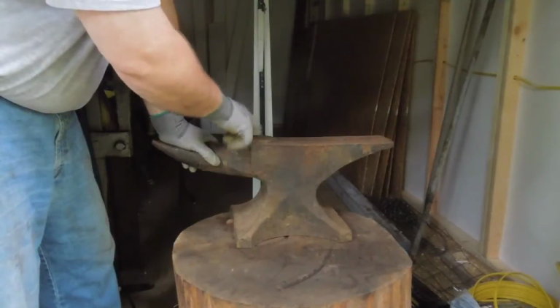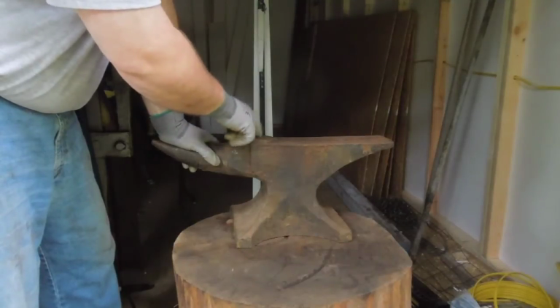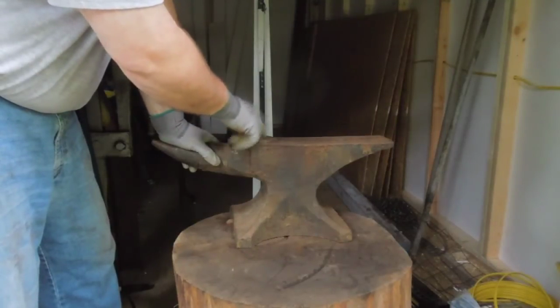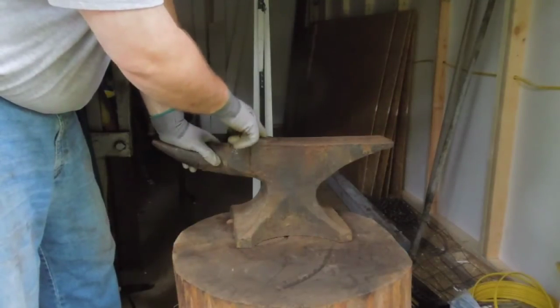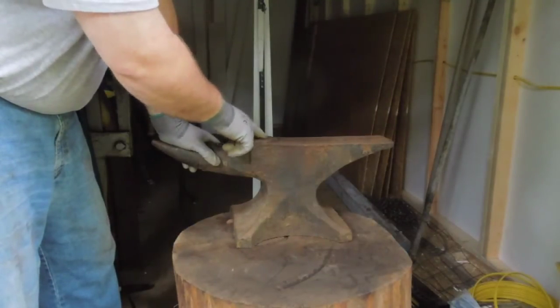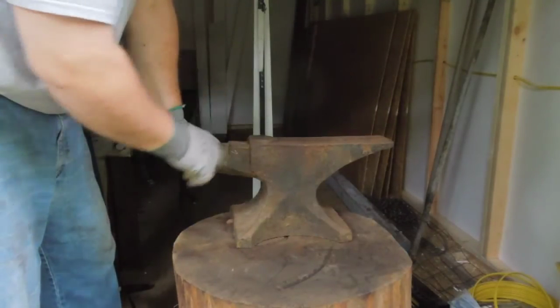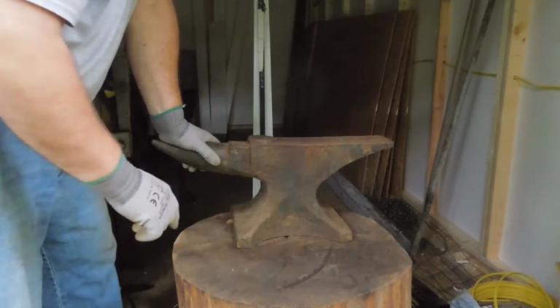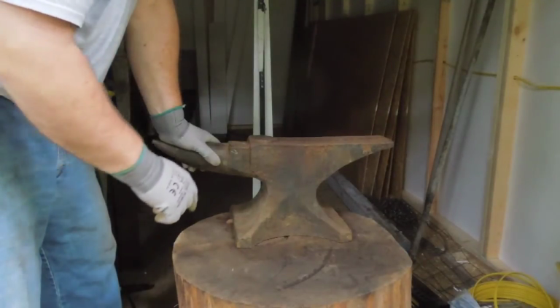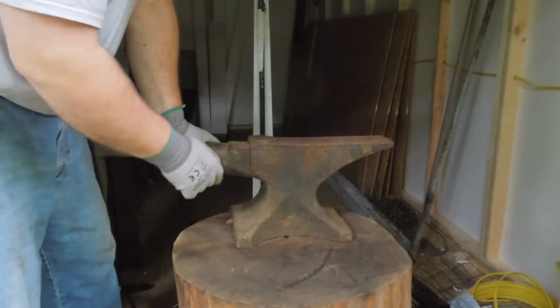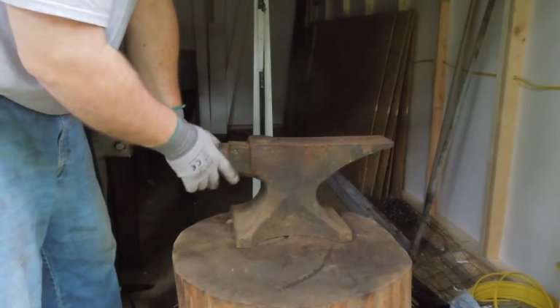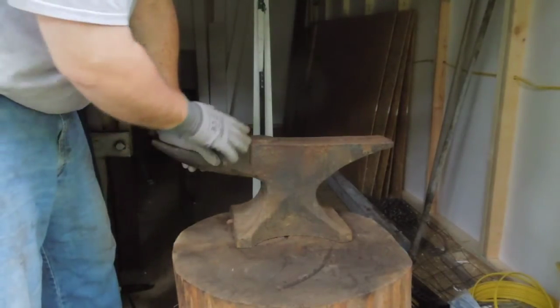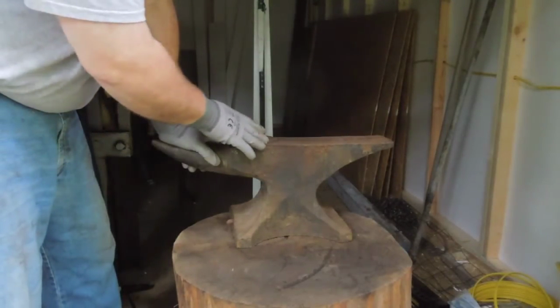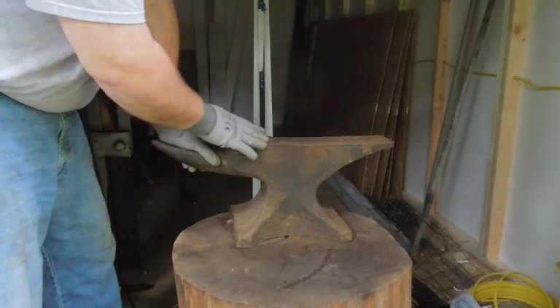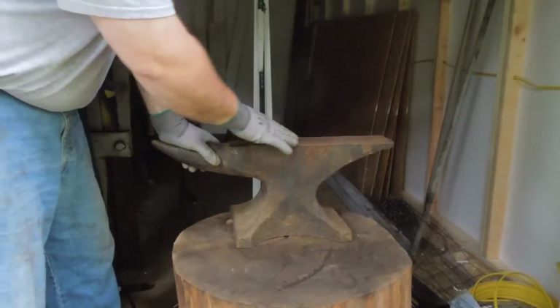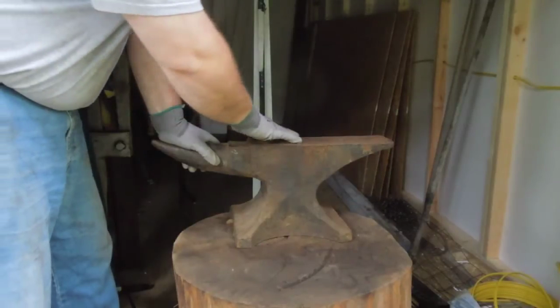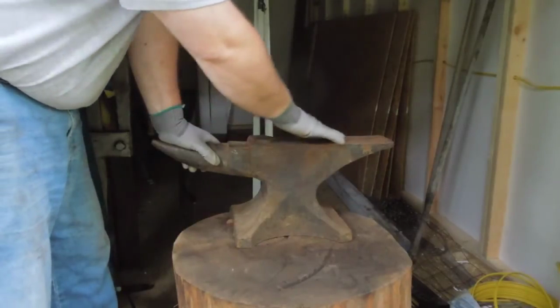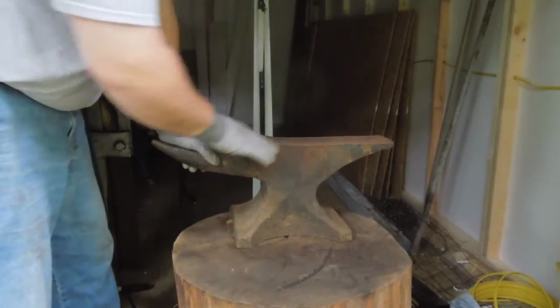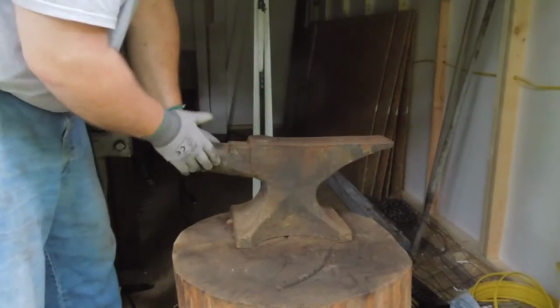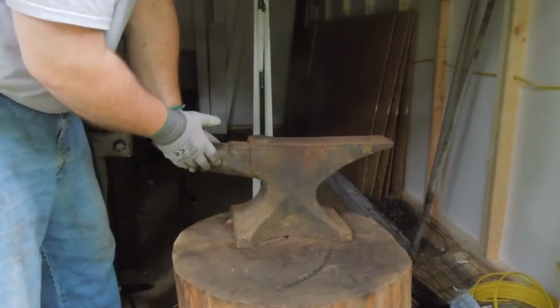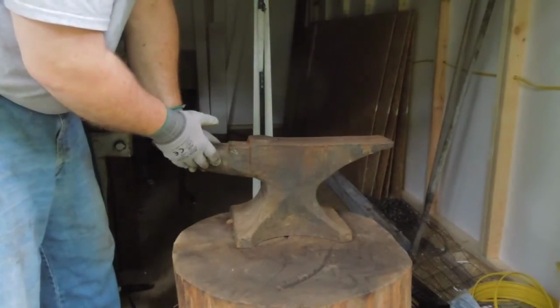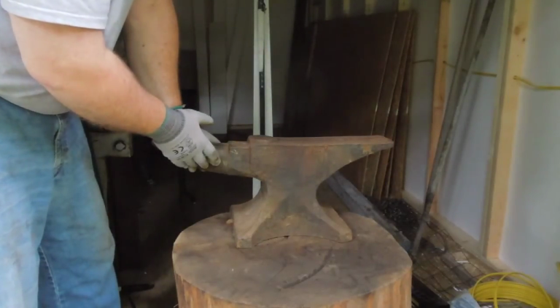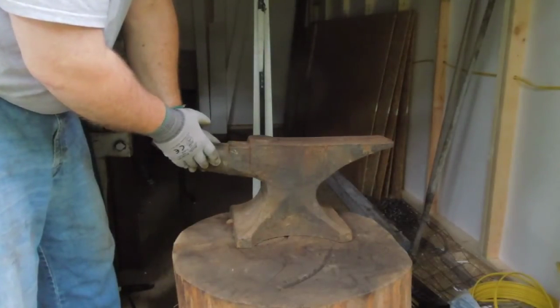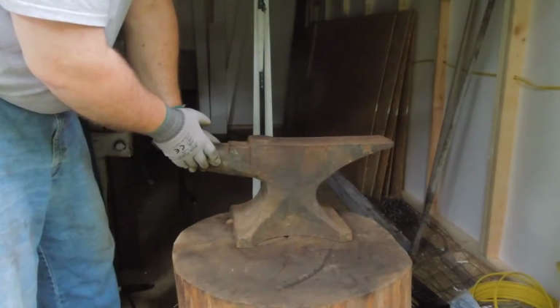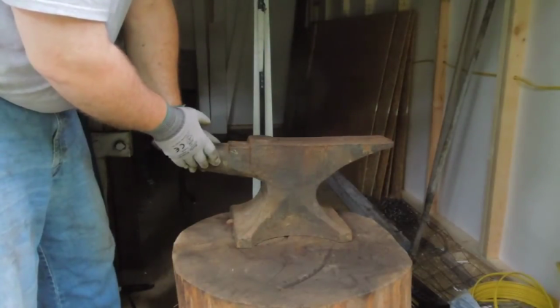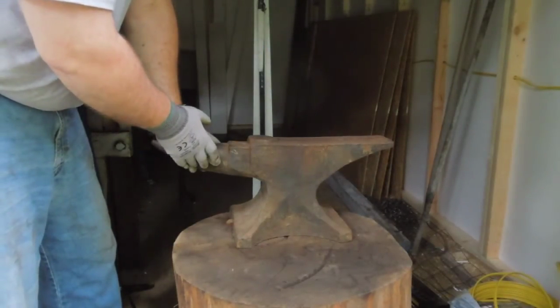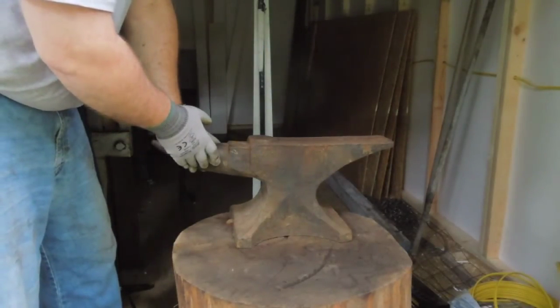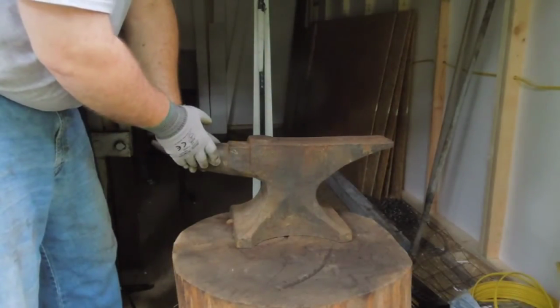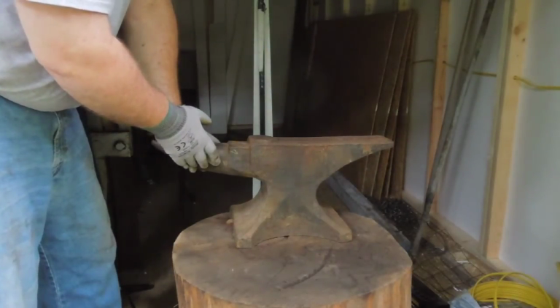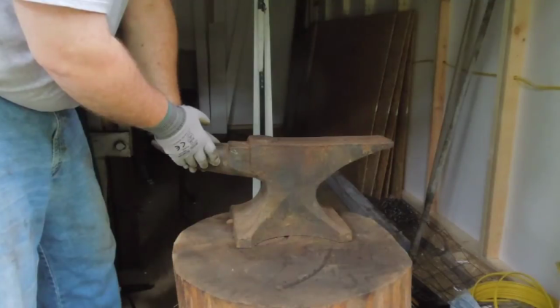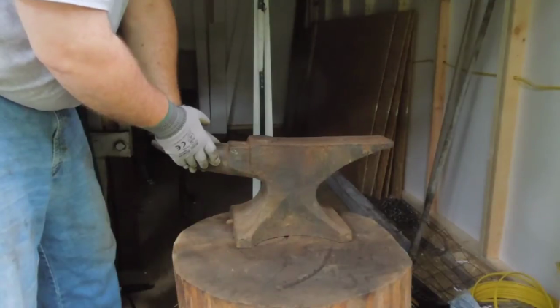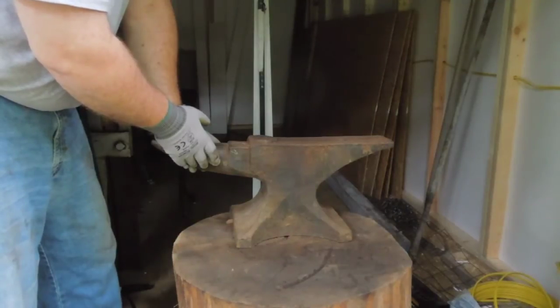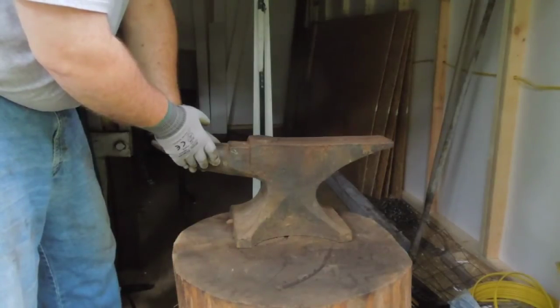I use that flat spot if I have anything I really want to smack hard. My intention is to weld up the whole top of the anvil, but that's been 10 years and I haven't done it yet, so I don't know if I ever will.